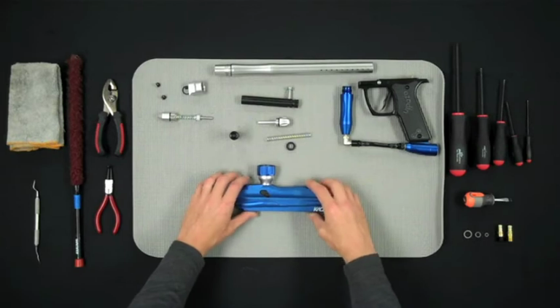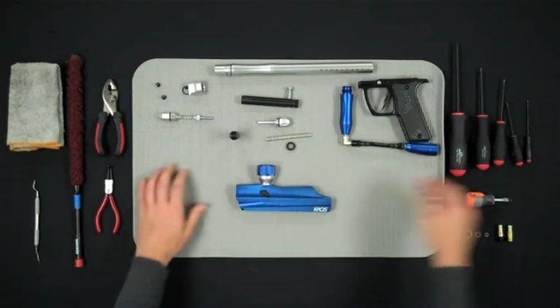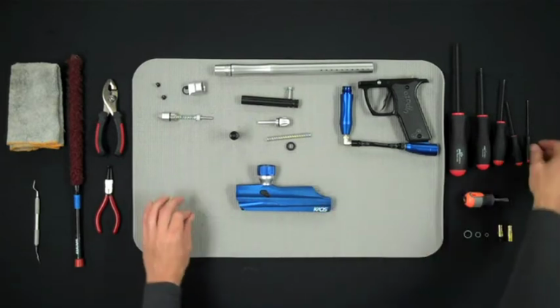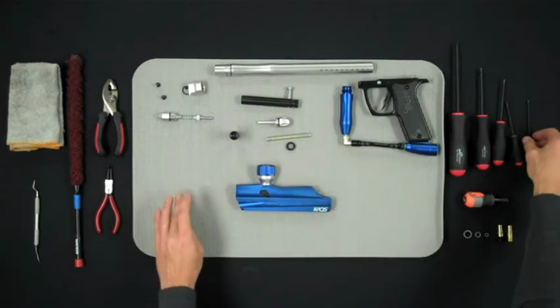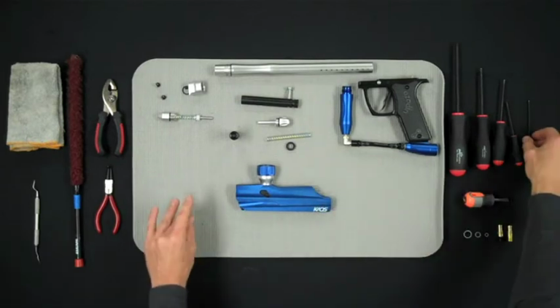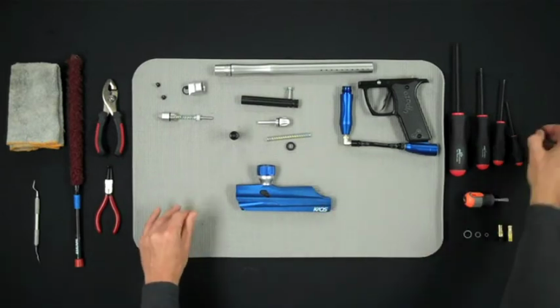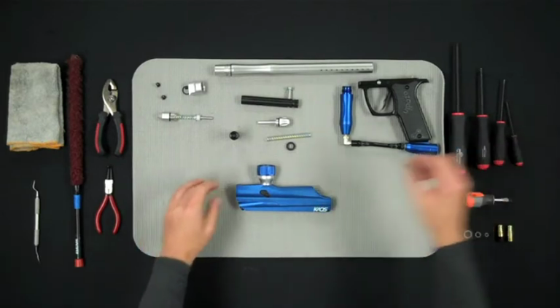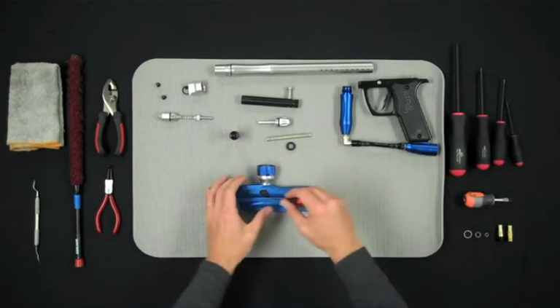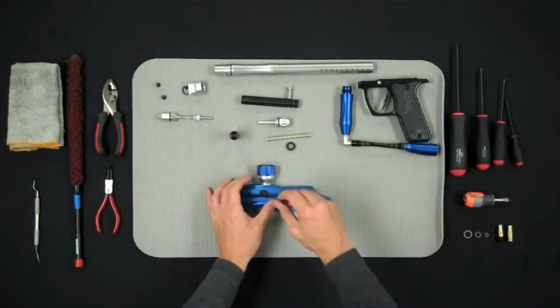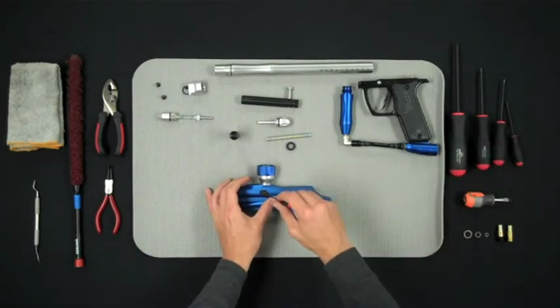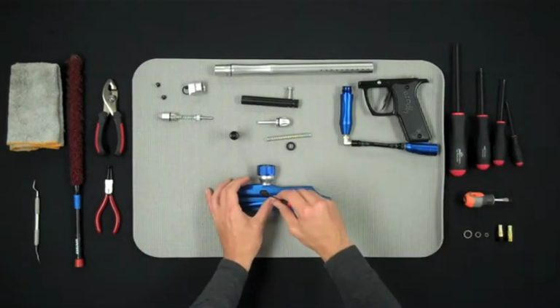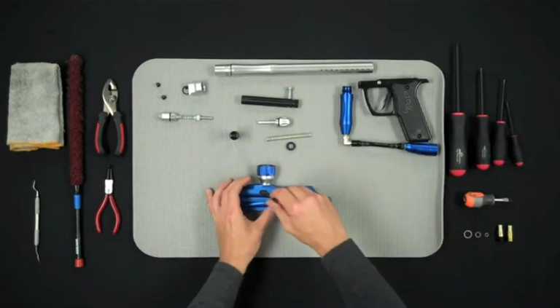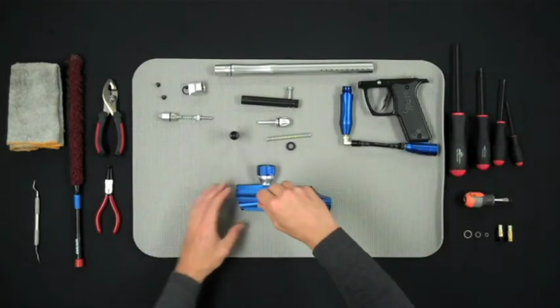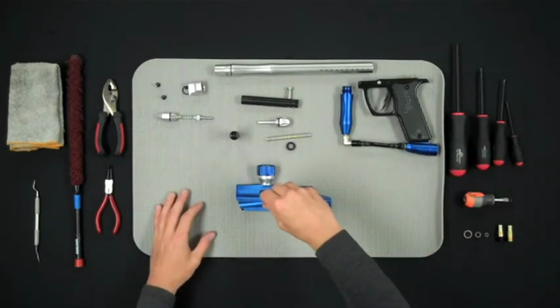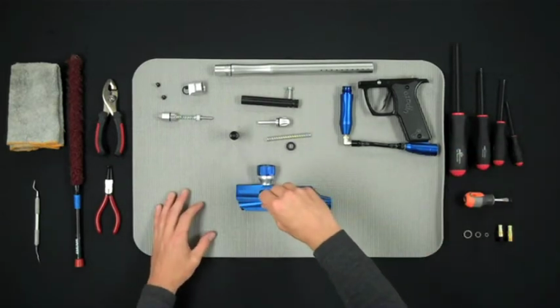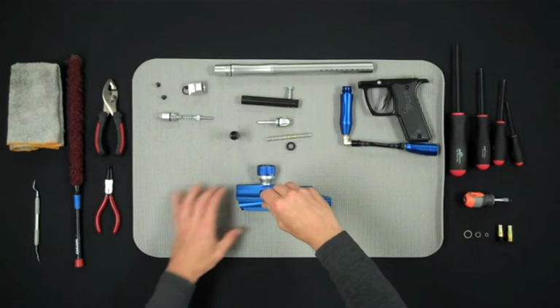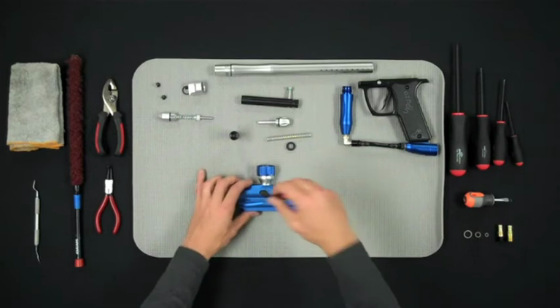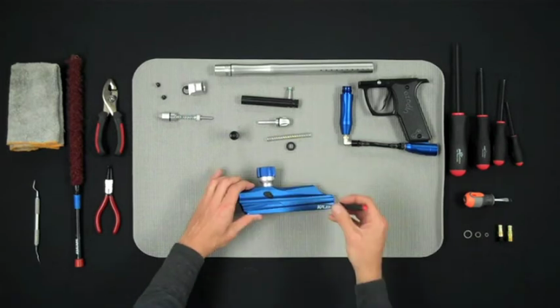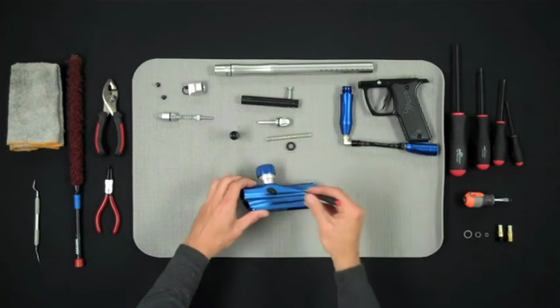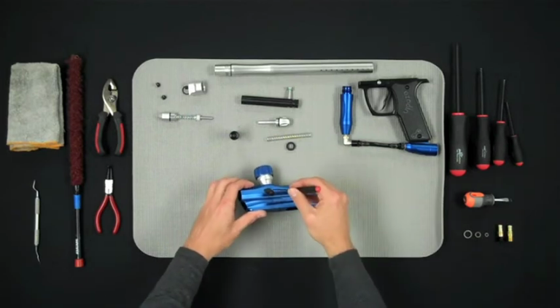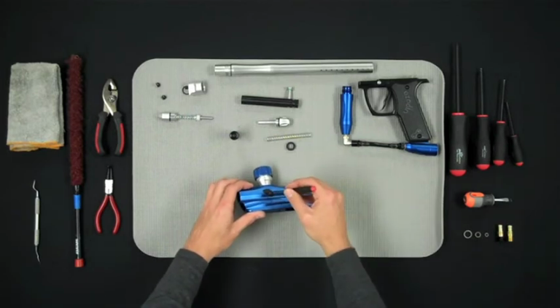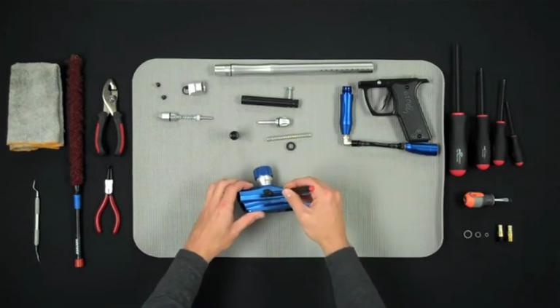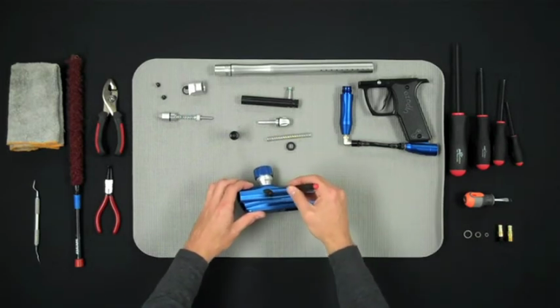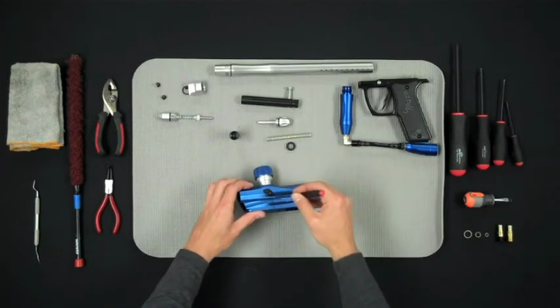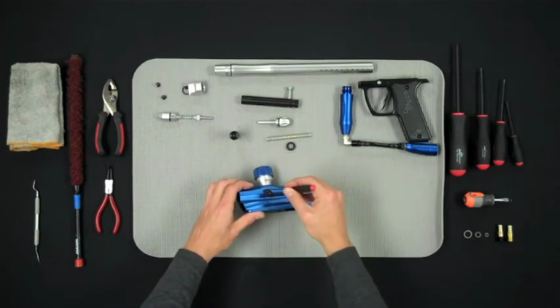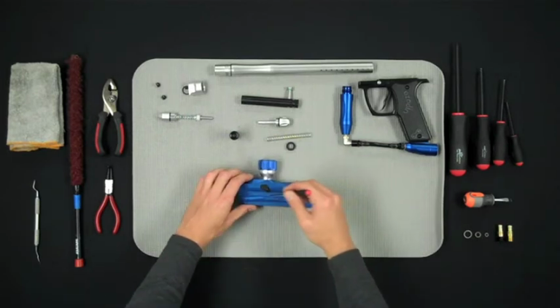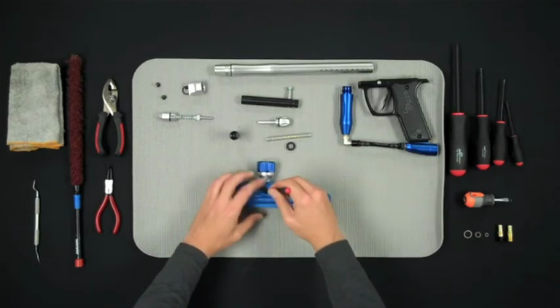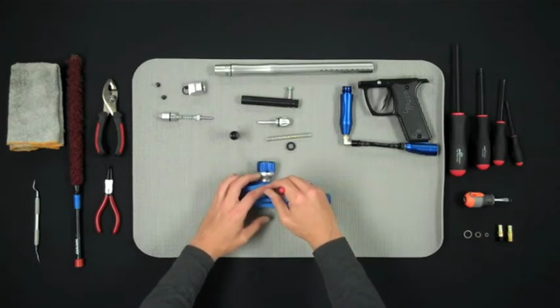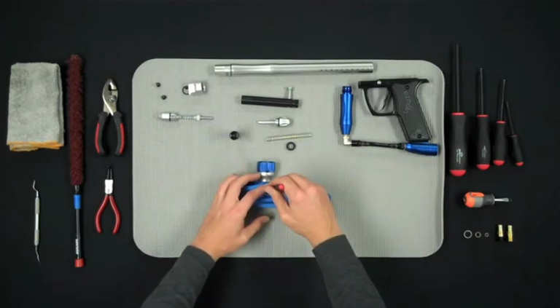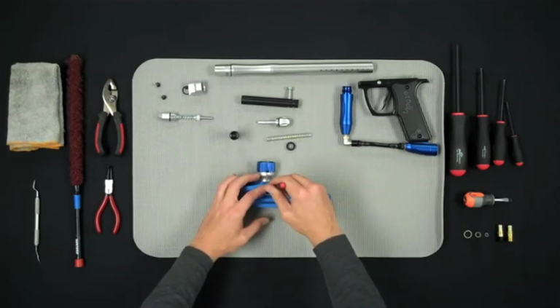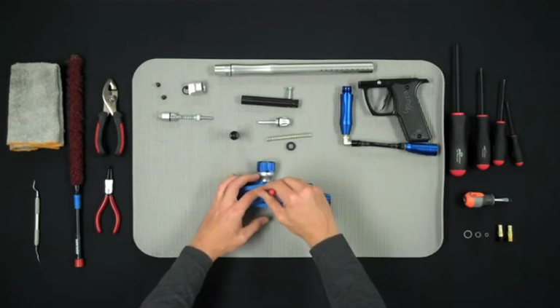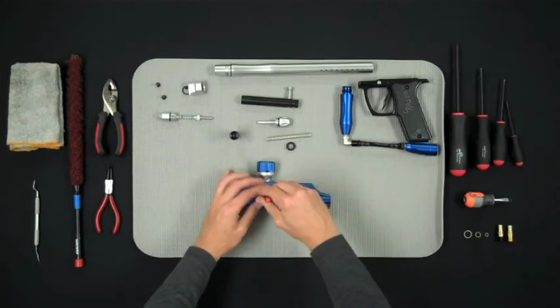In order to remove the ball detents for cleaning or replacement, use a 2mm Allen key to remove the ball detent covers from either side of the marker body.